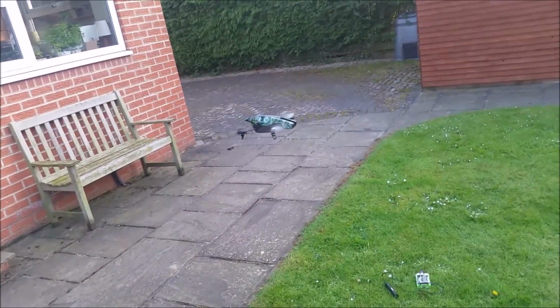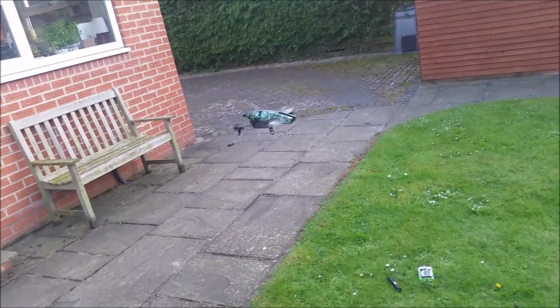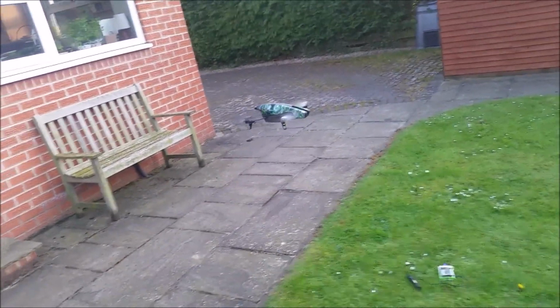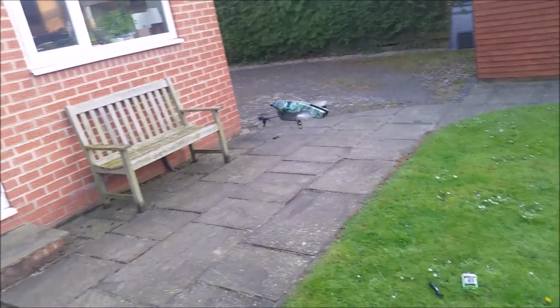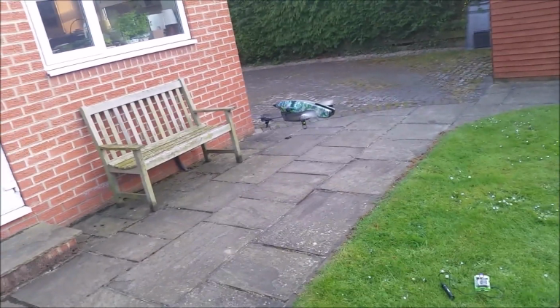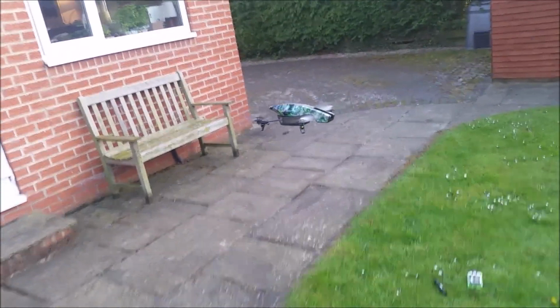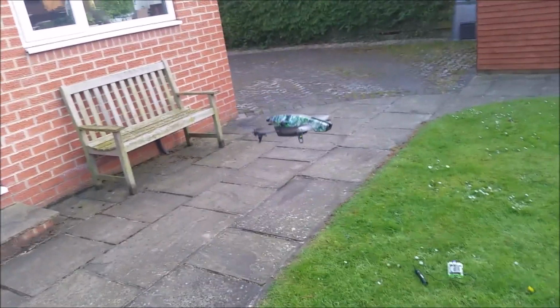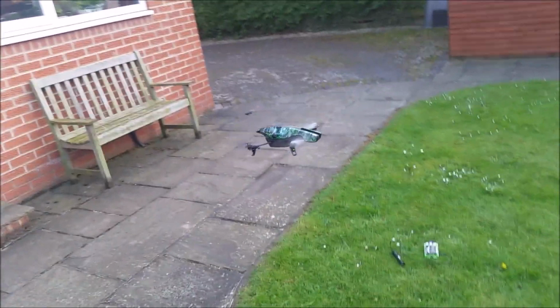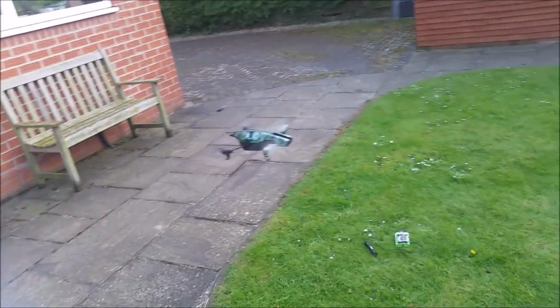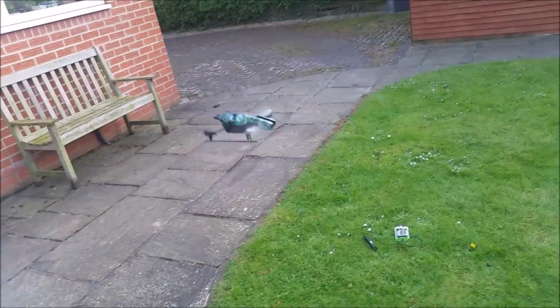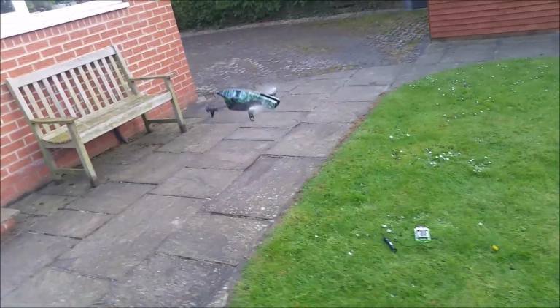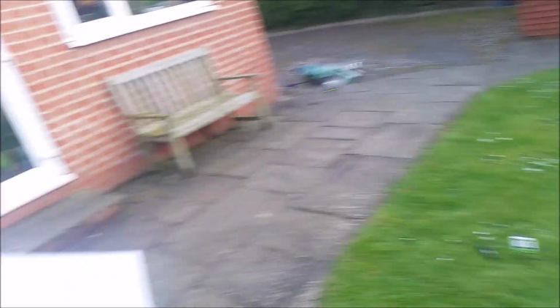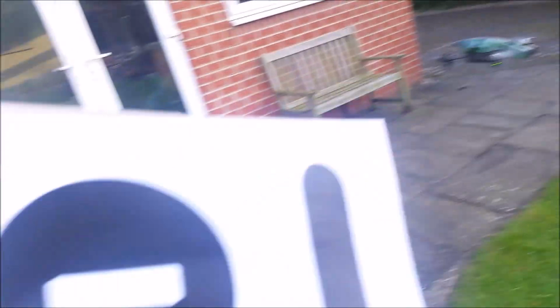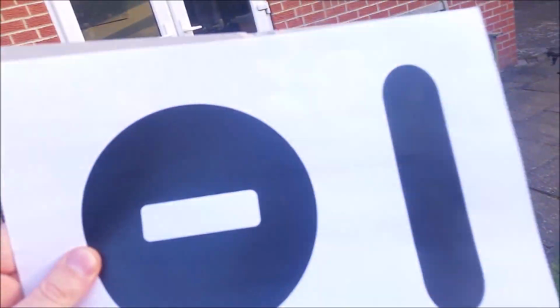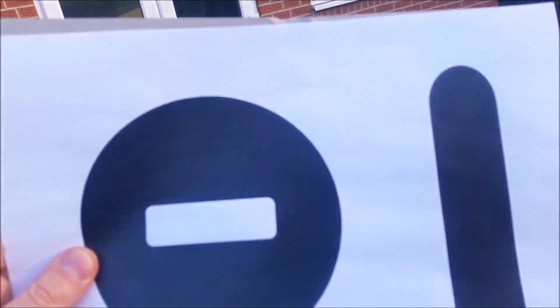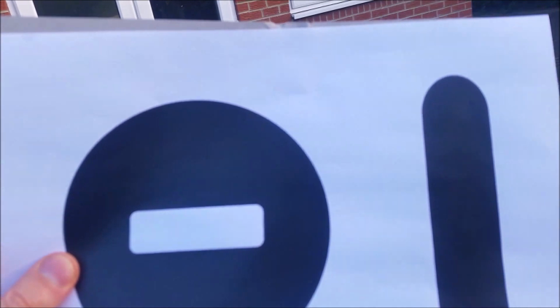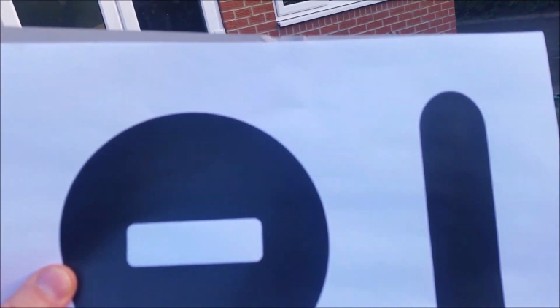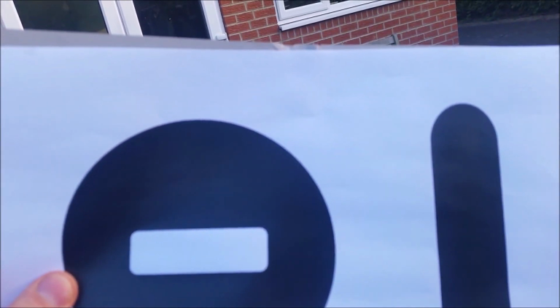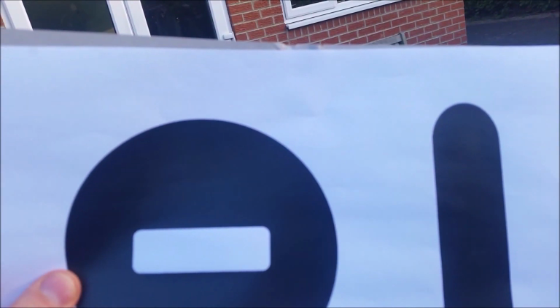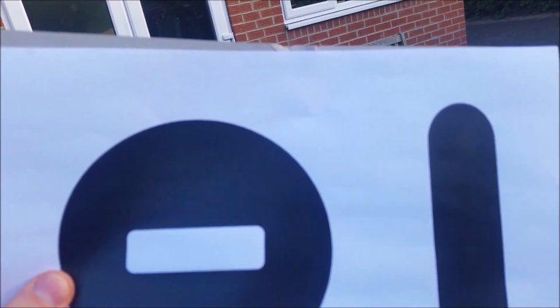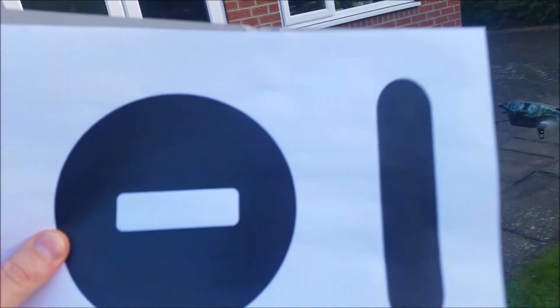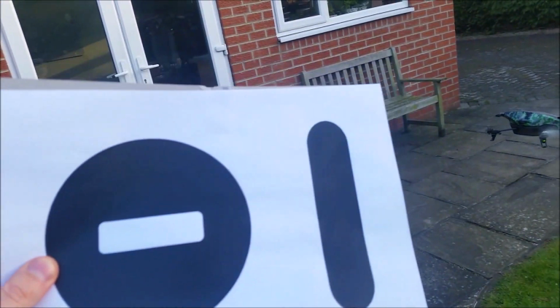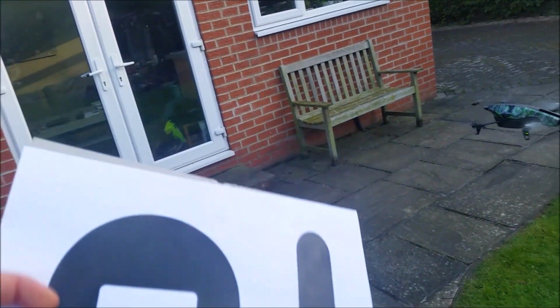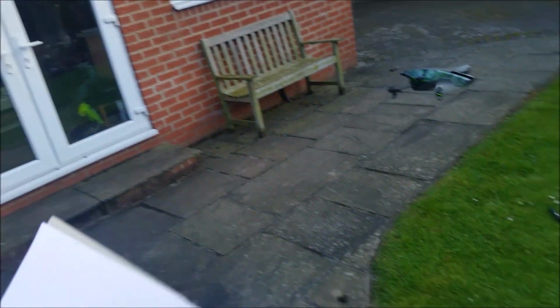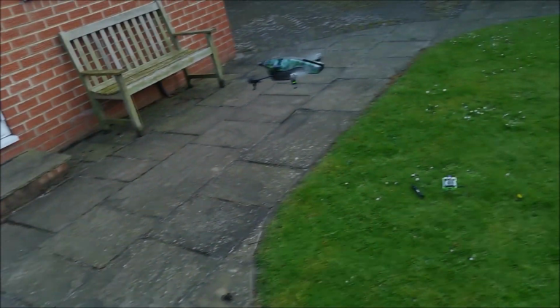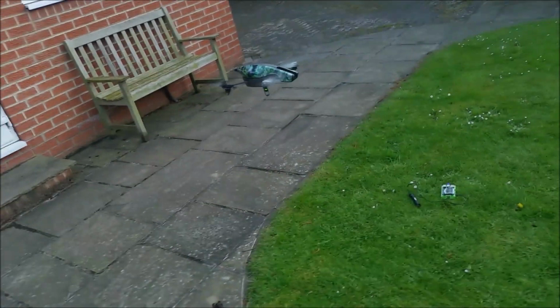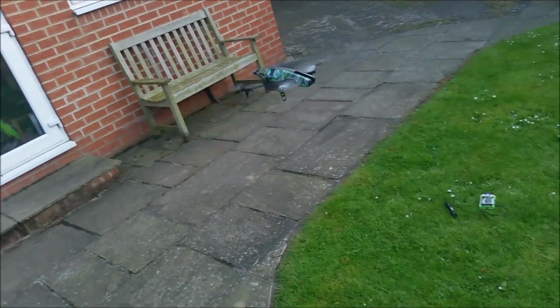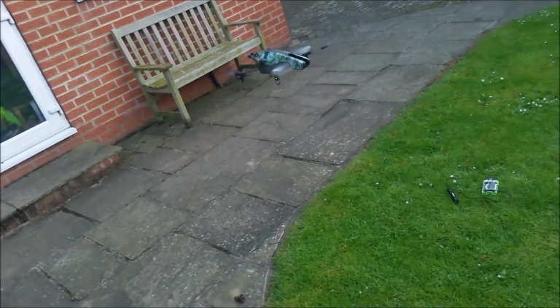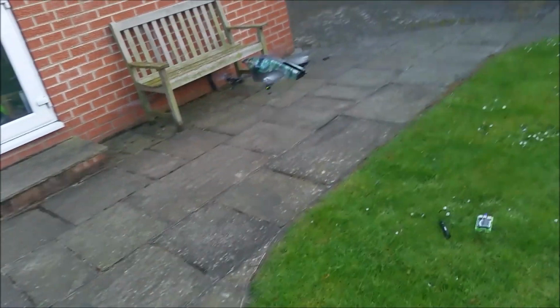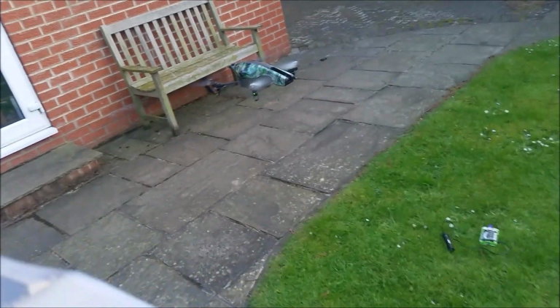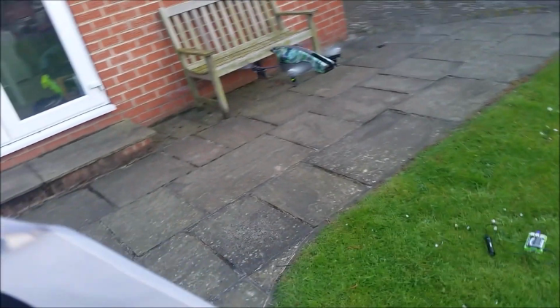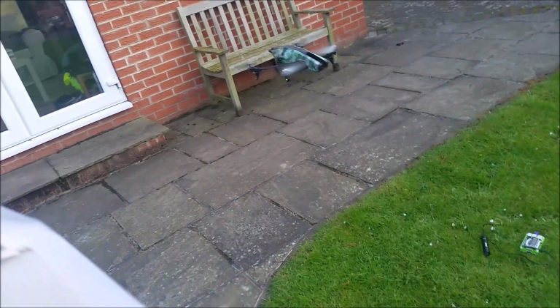The drone's going to hover there, and you can see I've got the sign here, and we're going to go and show it the sign. And hopefully it should land.